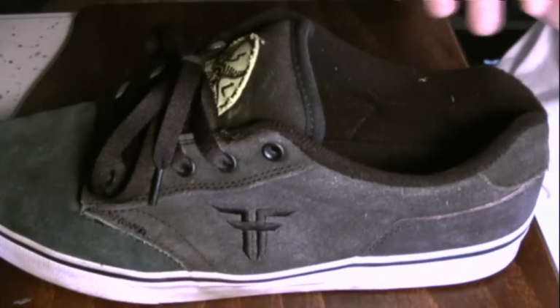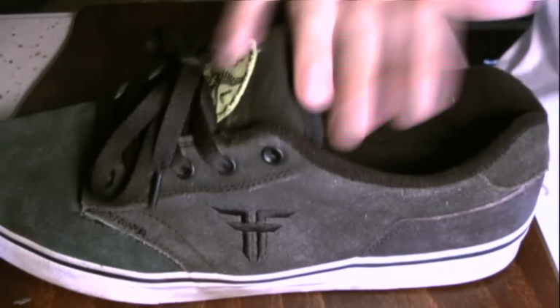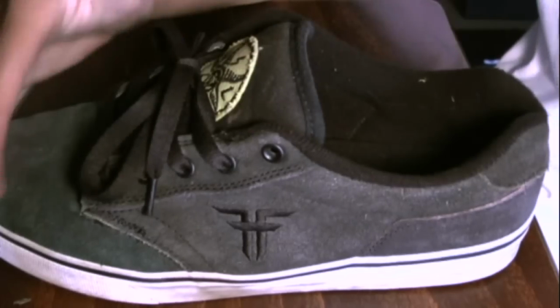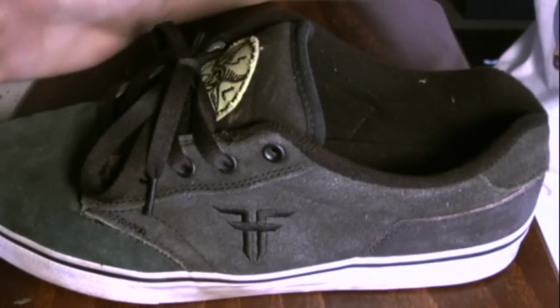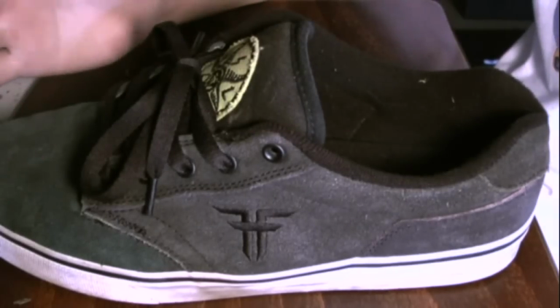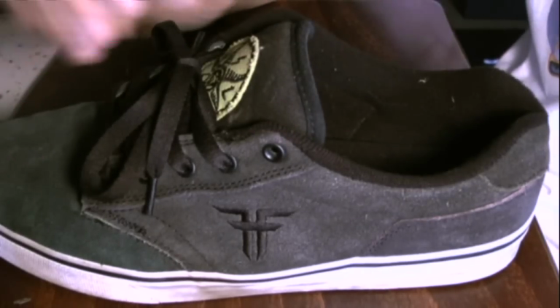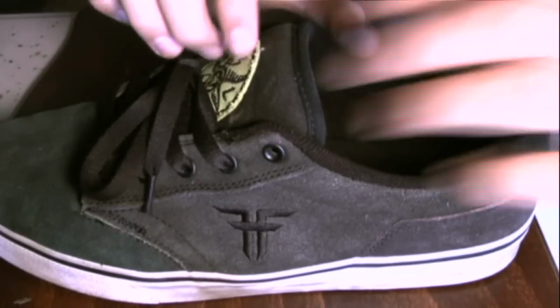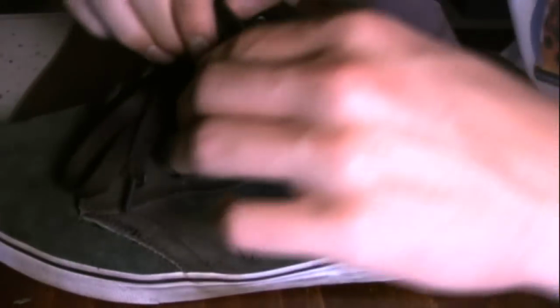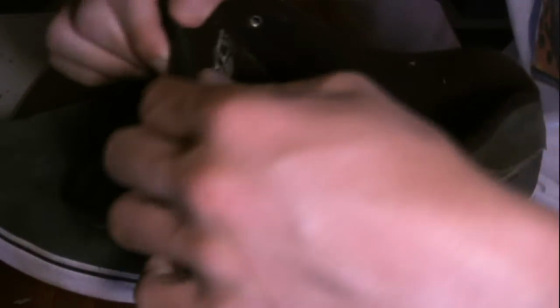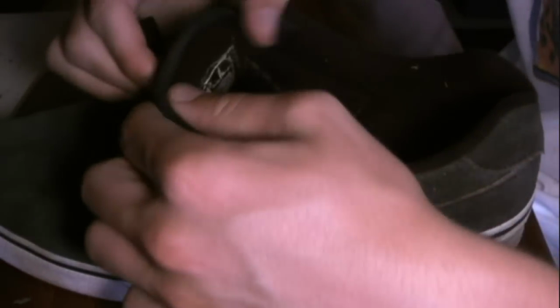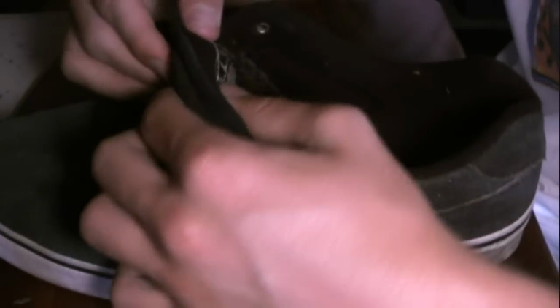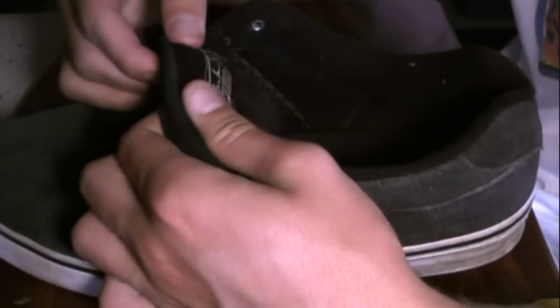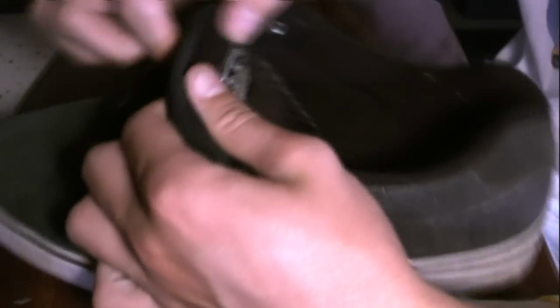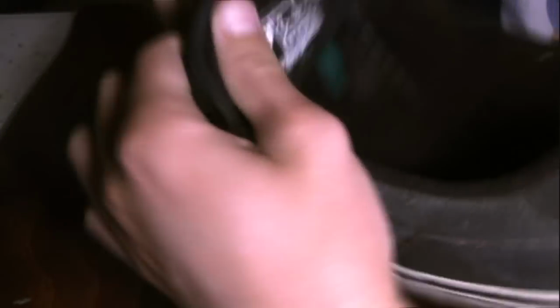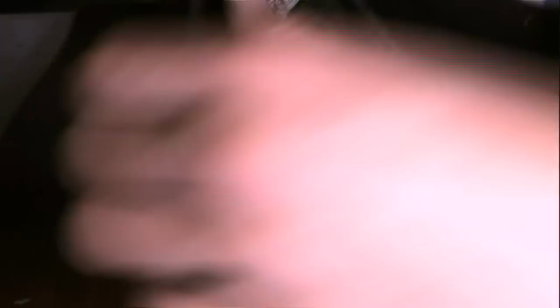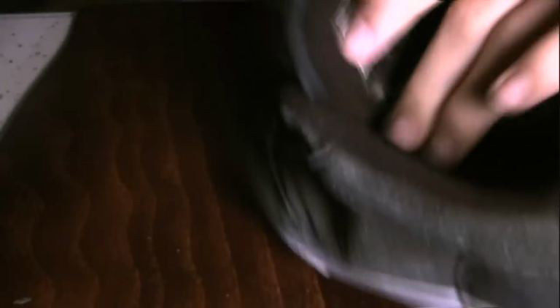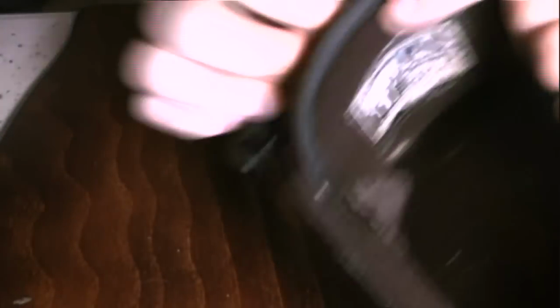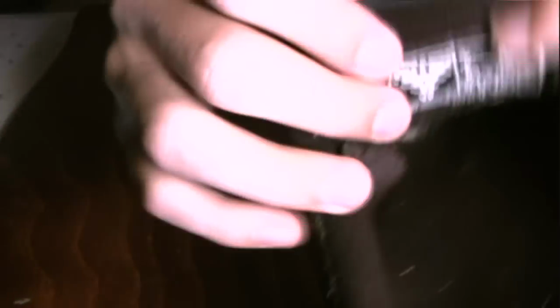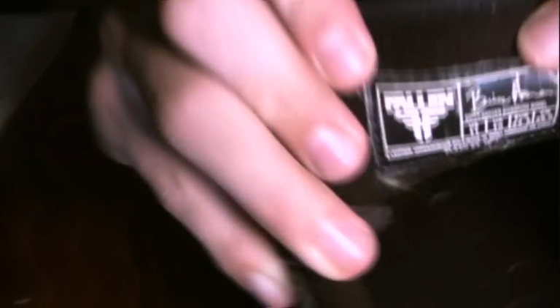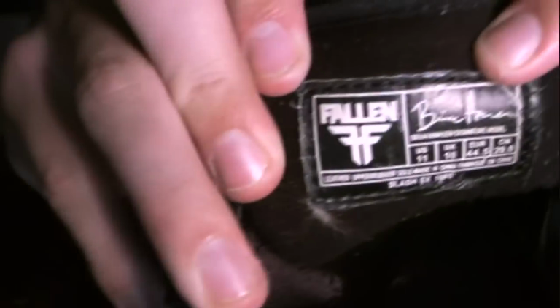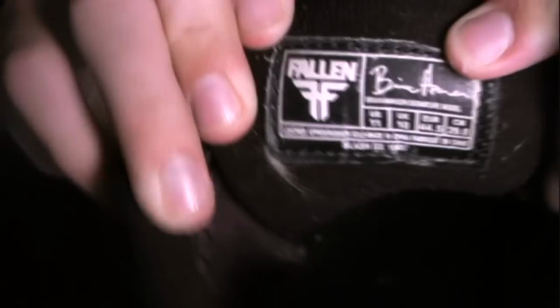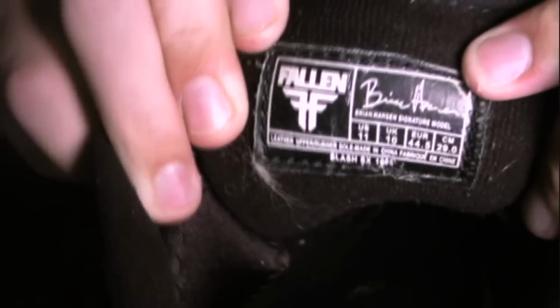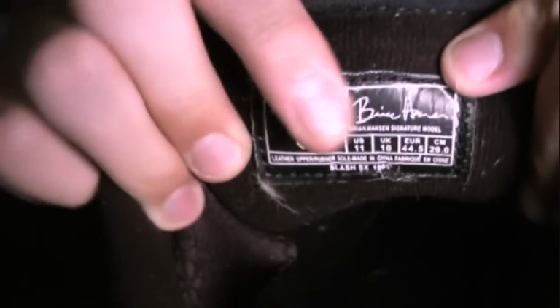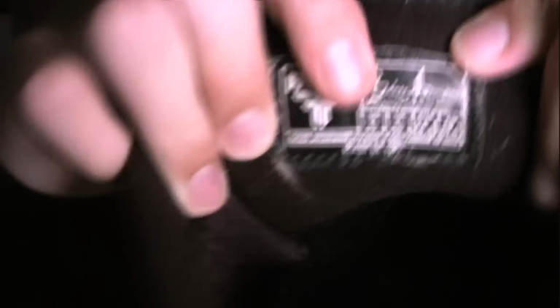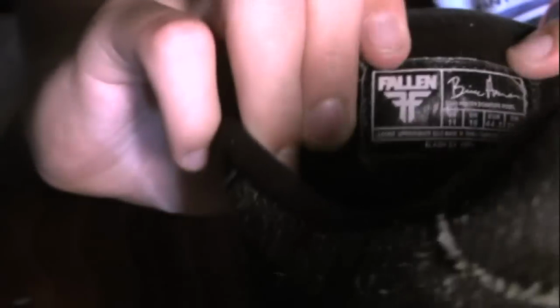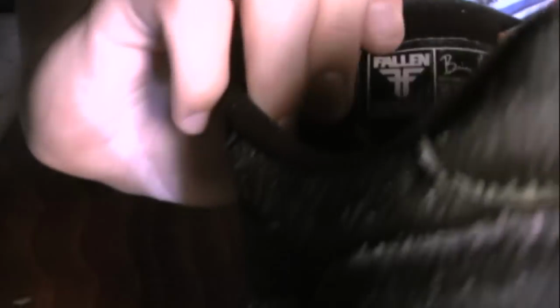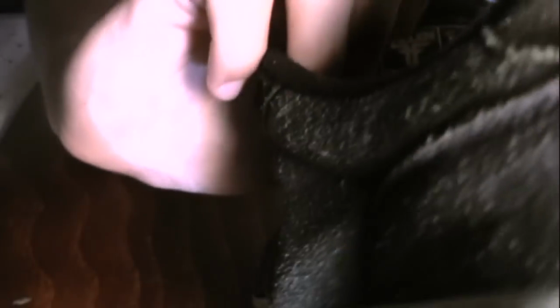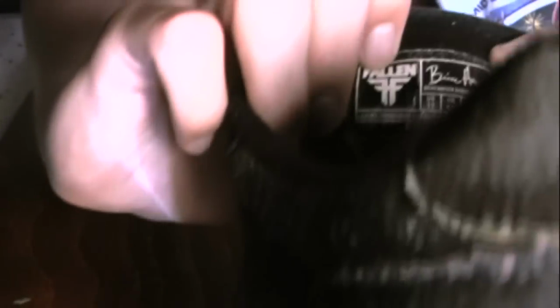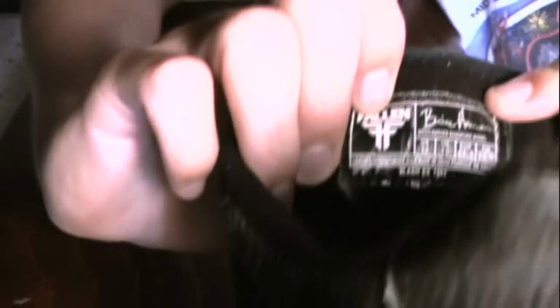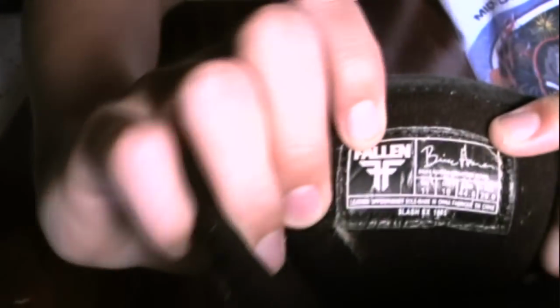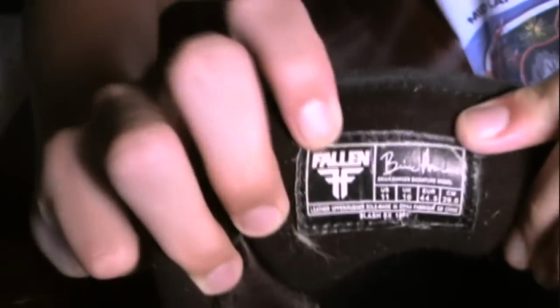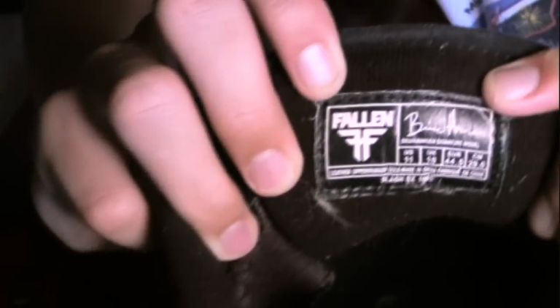So the main part about the shoe is it's supposed to change color. And if you can see right in there, it says Brian Hansen — this is his pro model shoe.